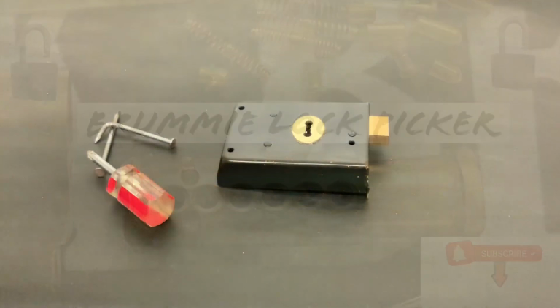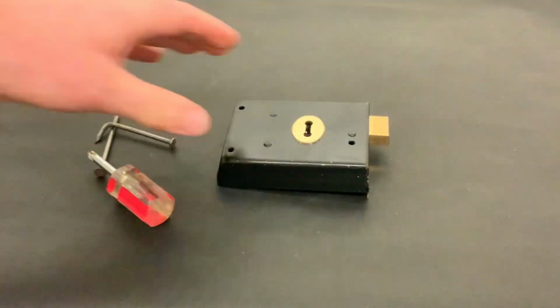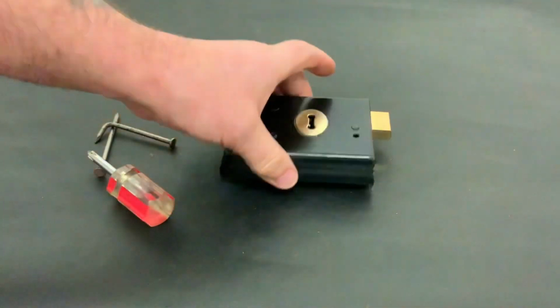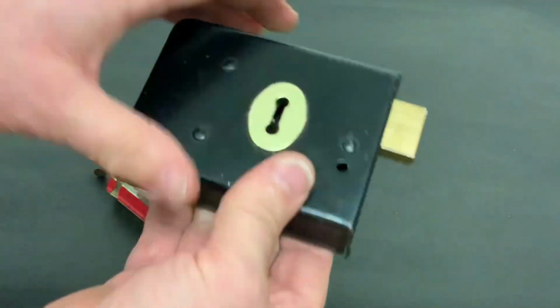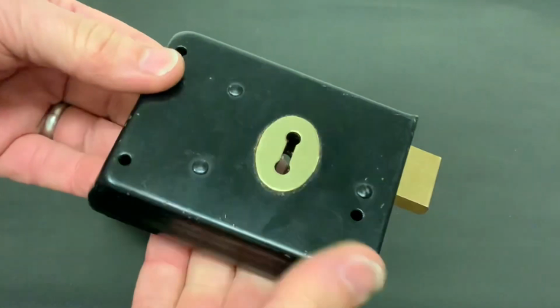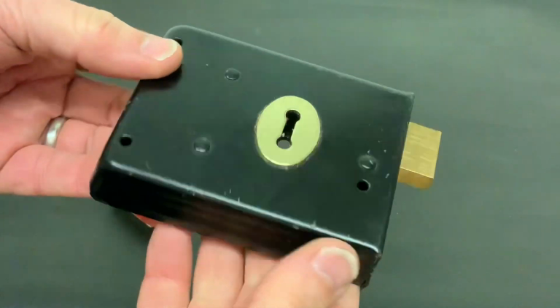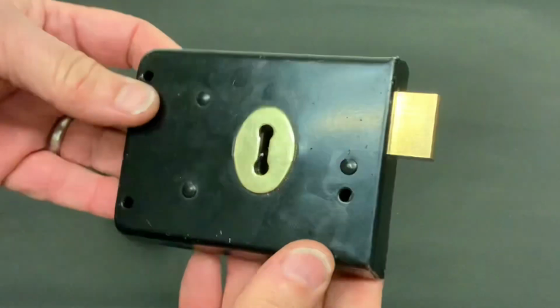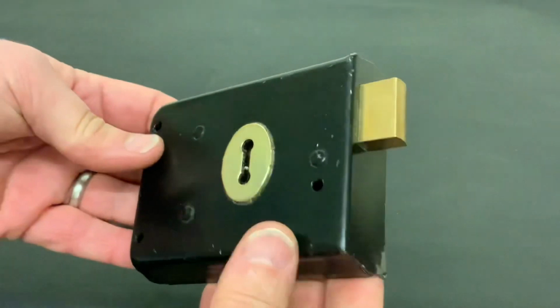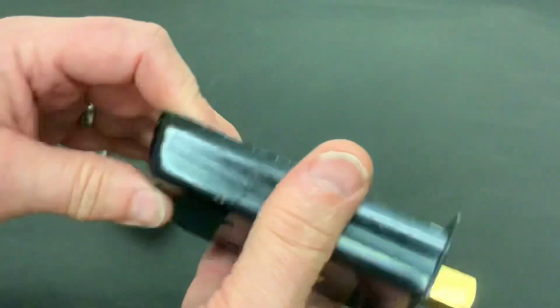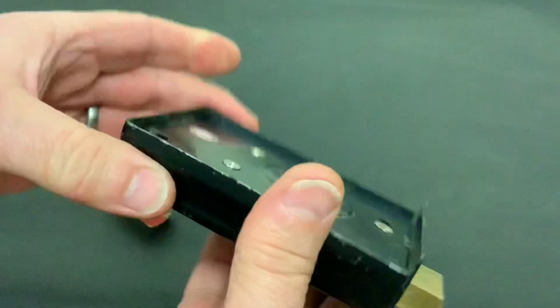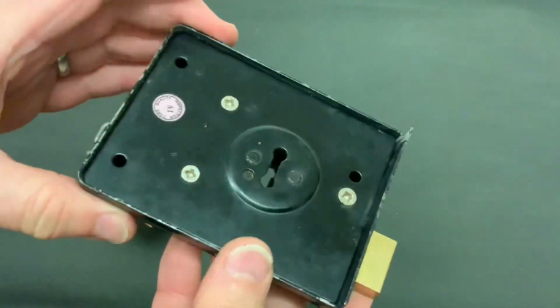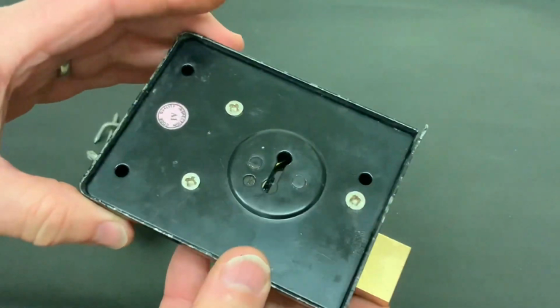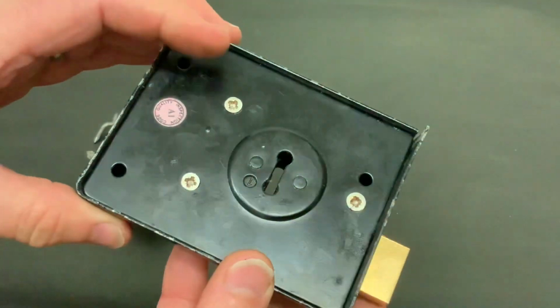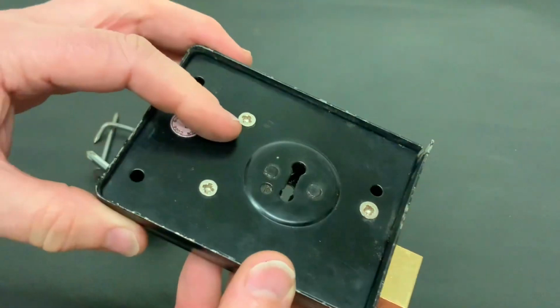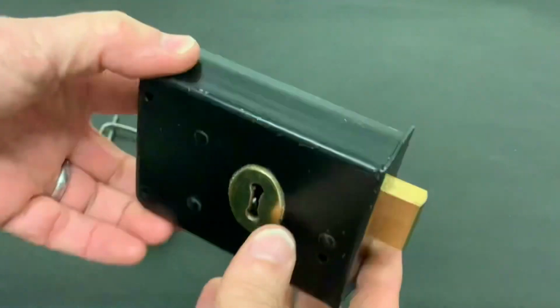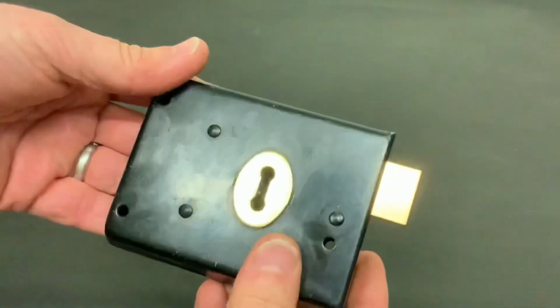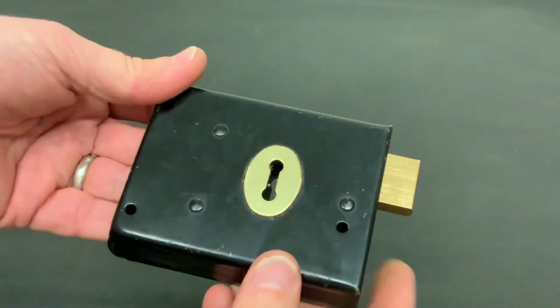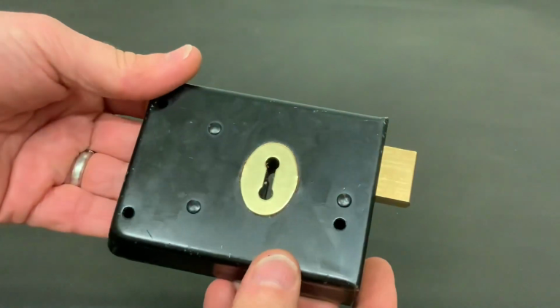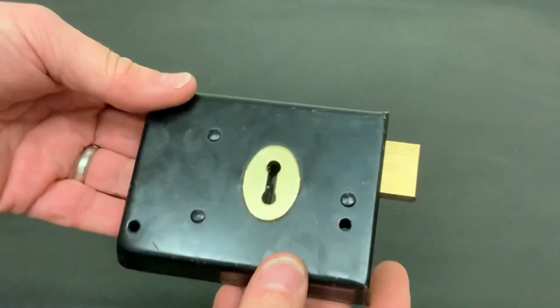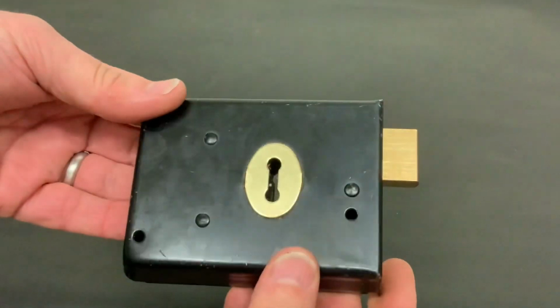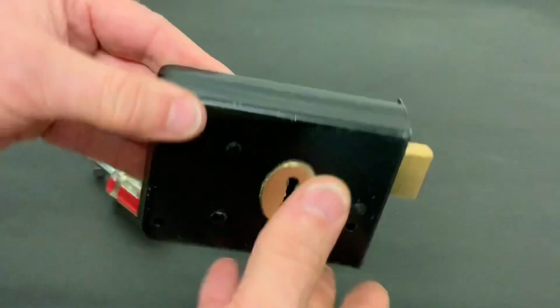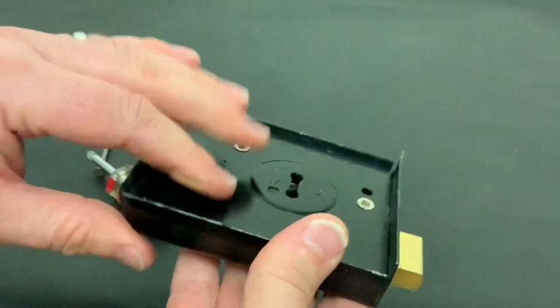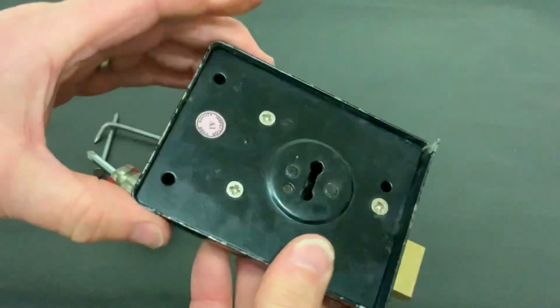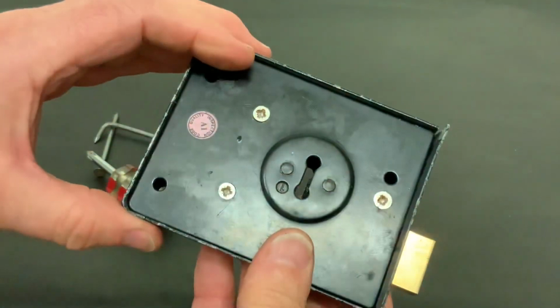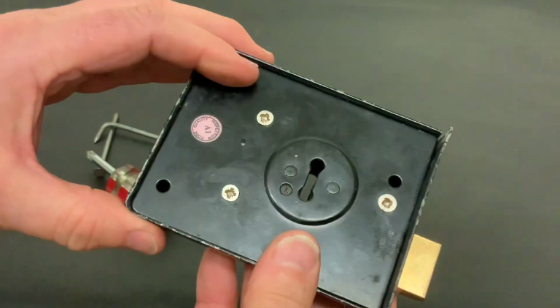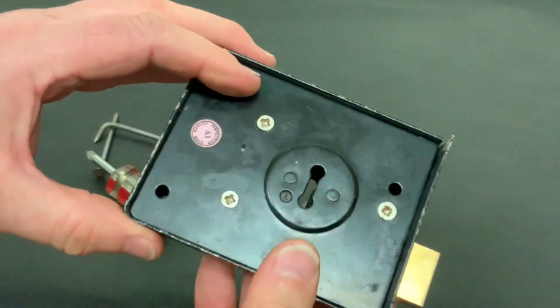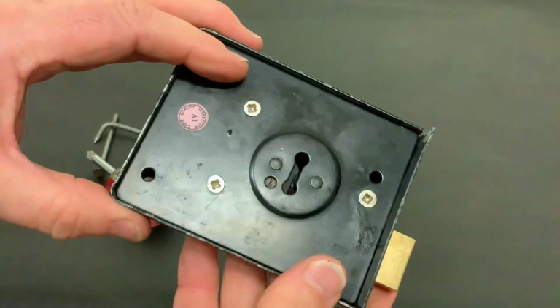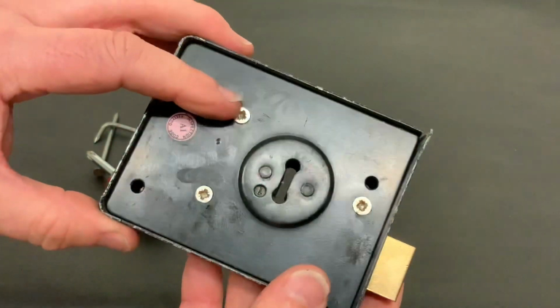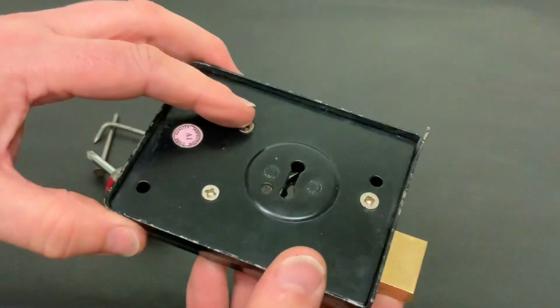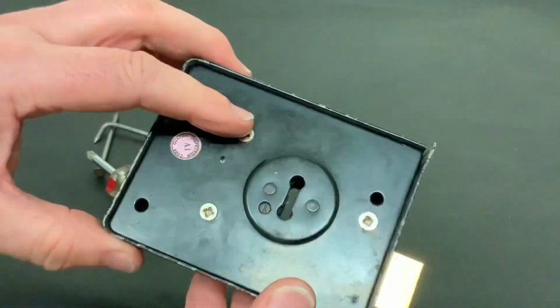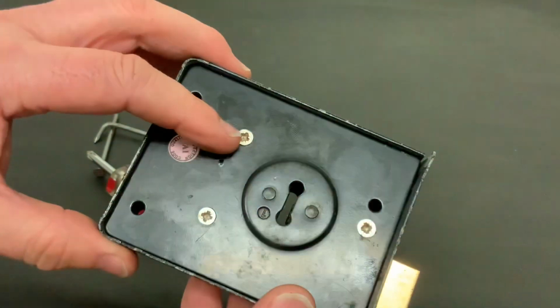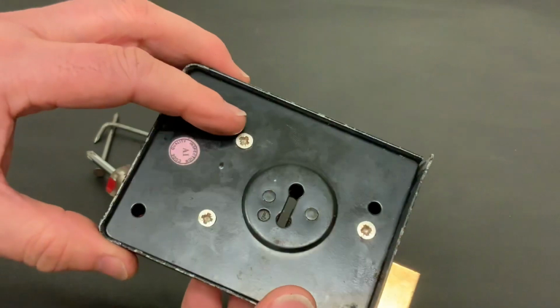Hello again. Today I've got this shed lock — dead common in the UK. Not sure if you have them over in the States, but we've got these on our garden sheds and on our back gates as well. I've just come across this earlier amongst some locks in my garage. I must have bought it off eBay and forgot all about it.